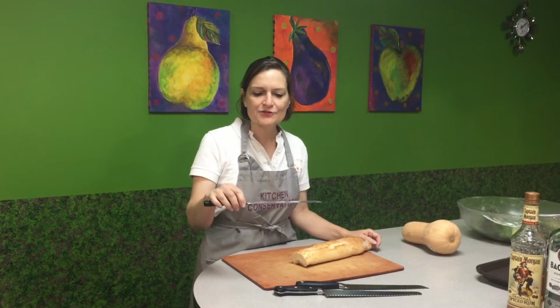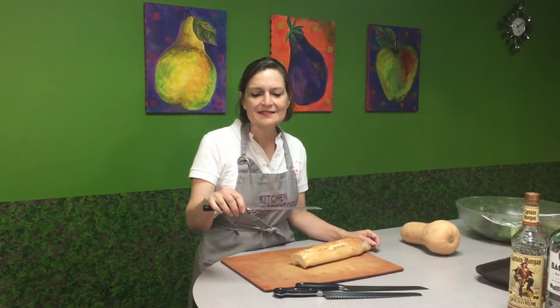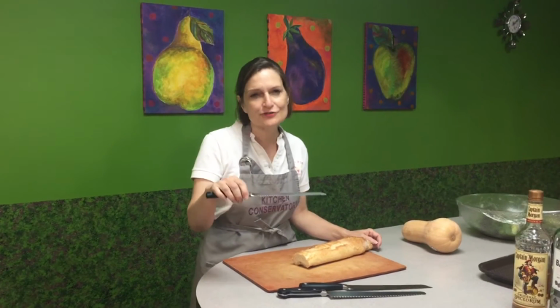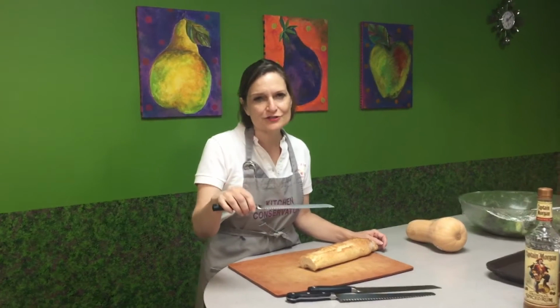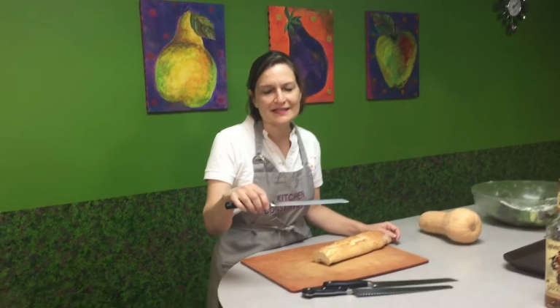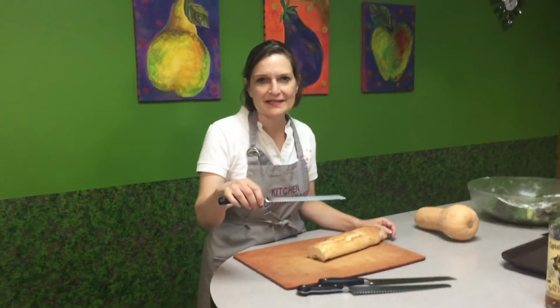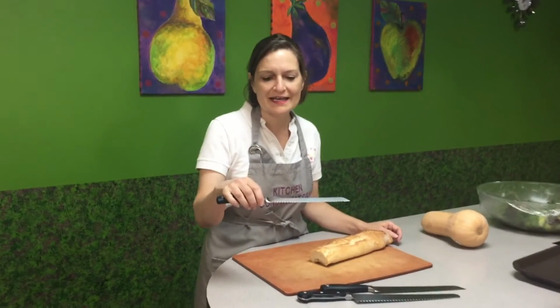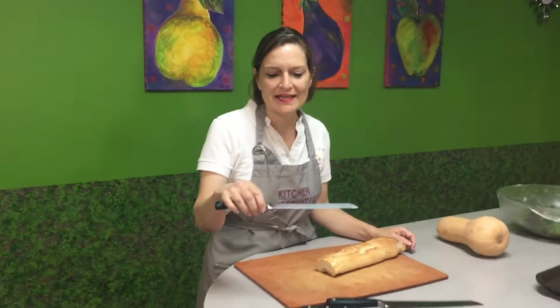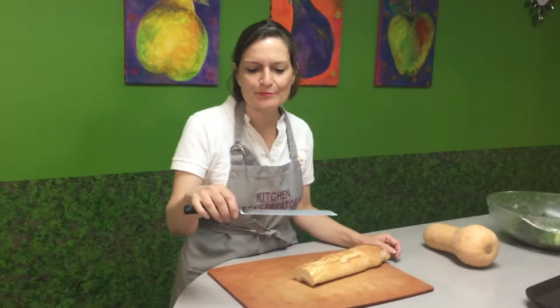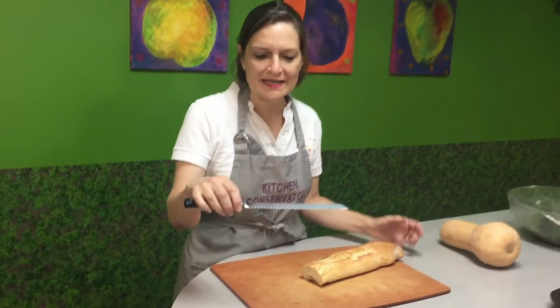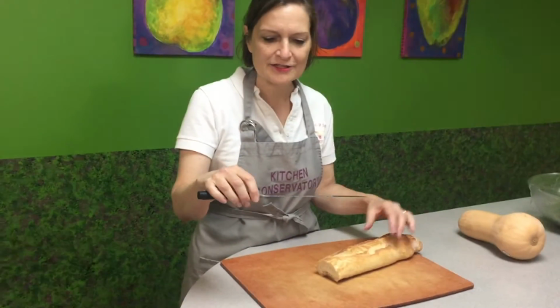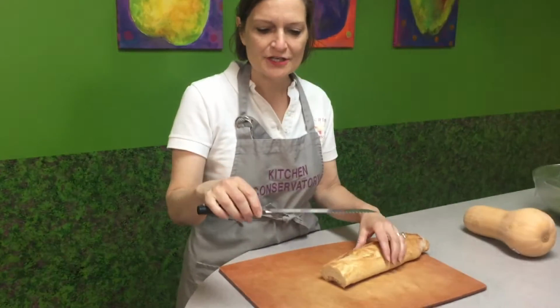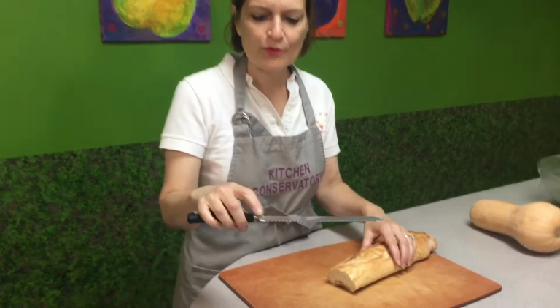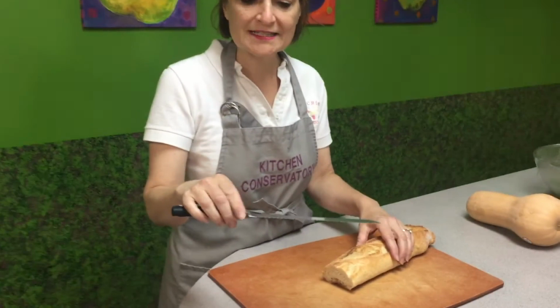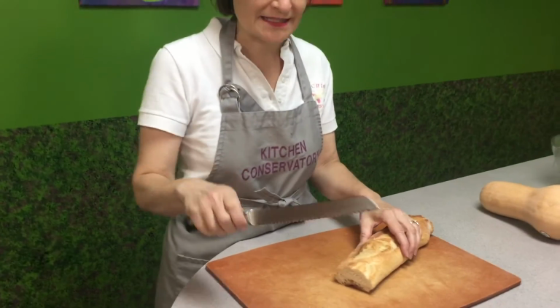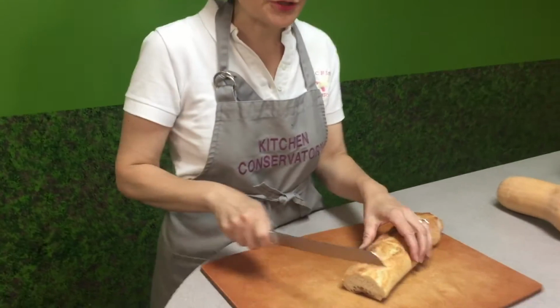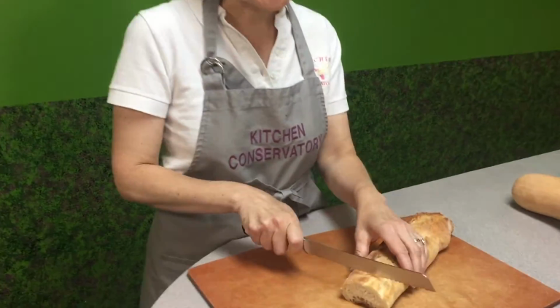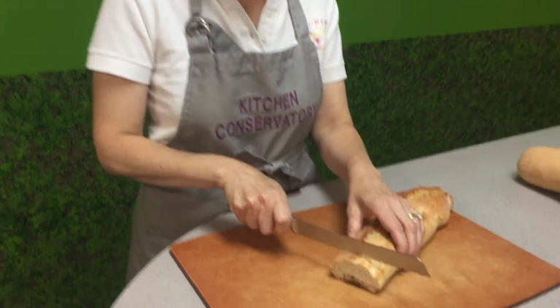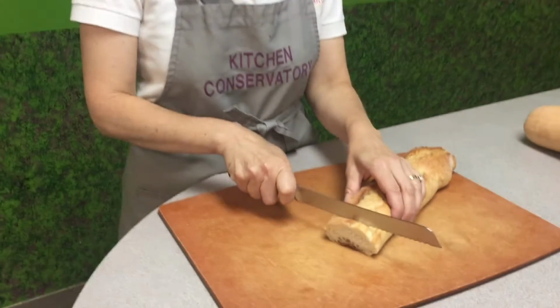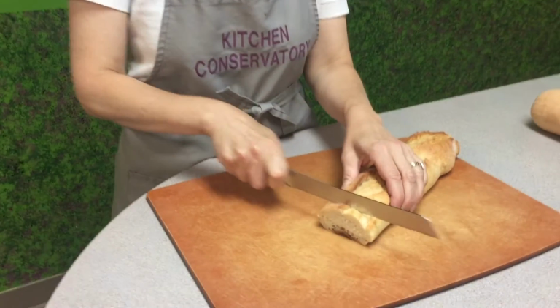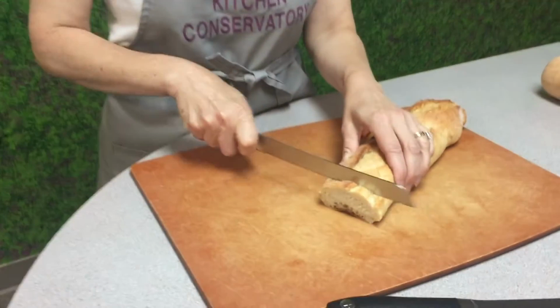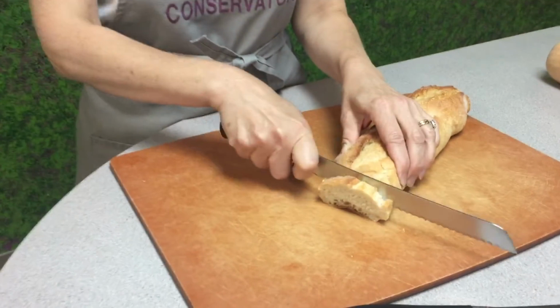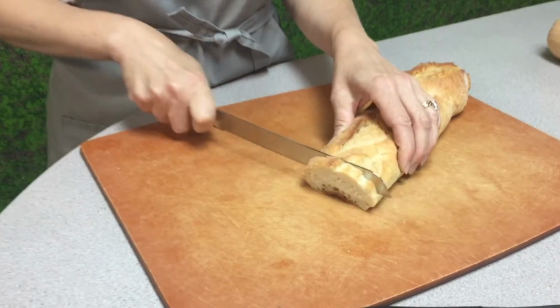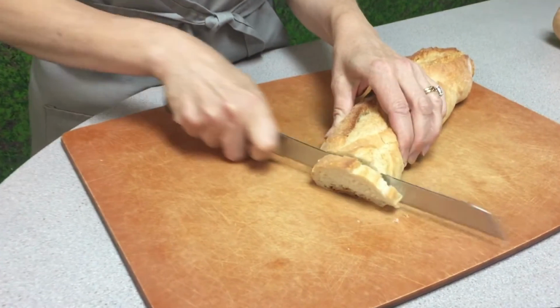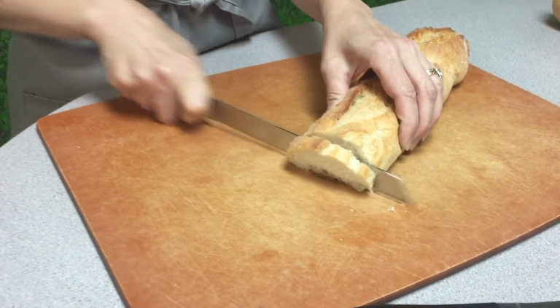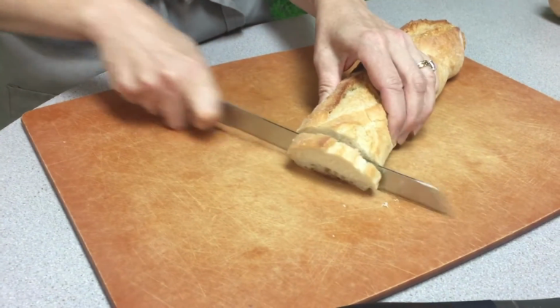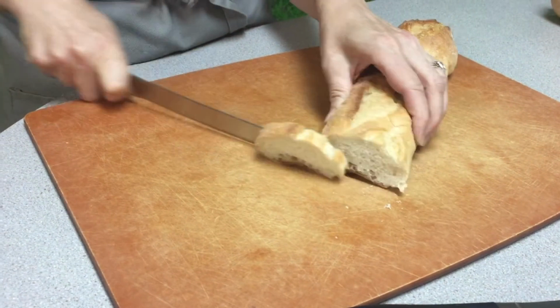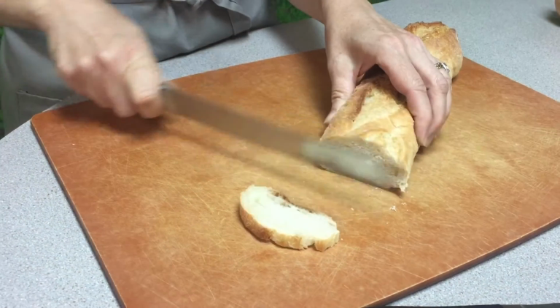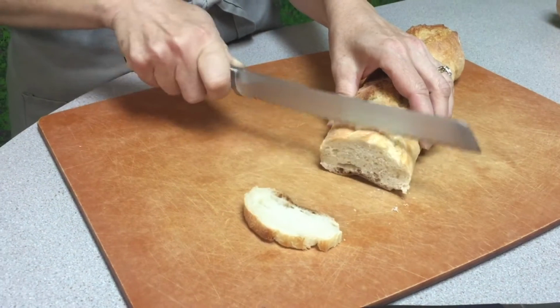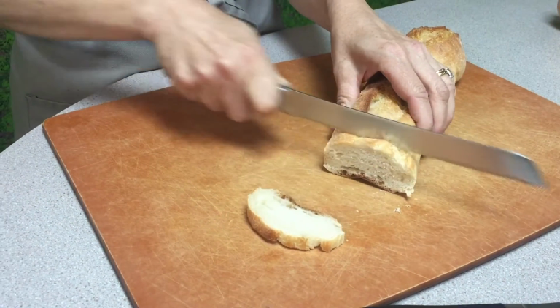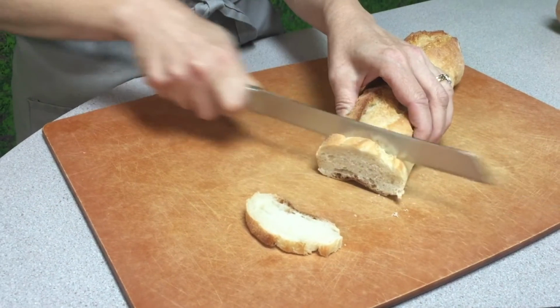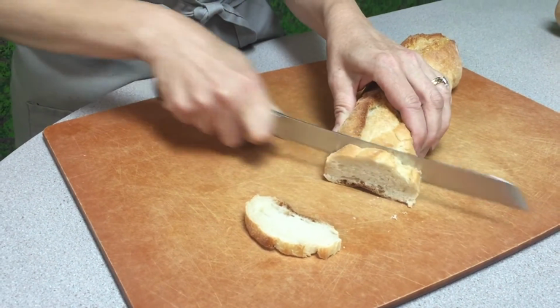This is a traditional serrated knife that has a pointed edge — pointed little tips to it — and the serrated knife is very good with those tips for slicing bread.